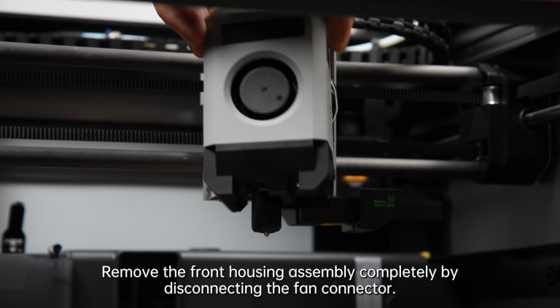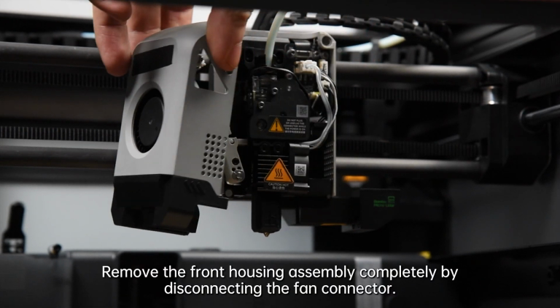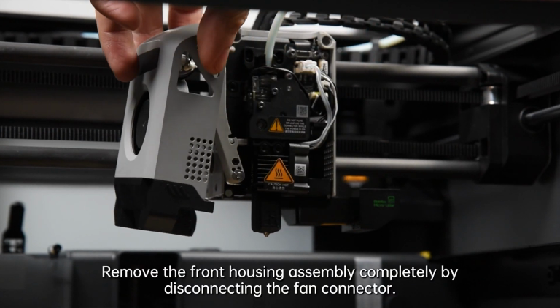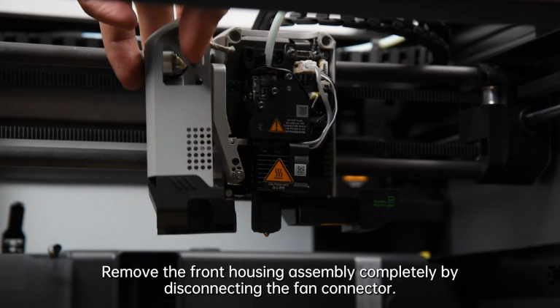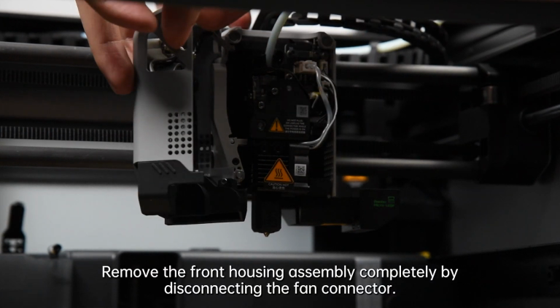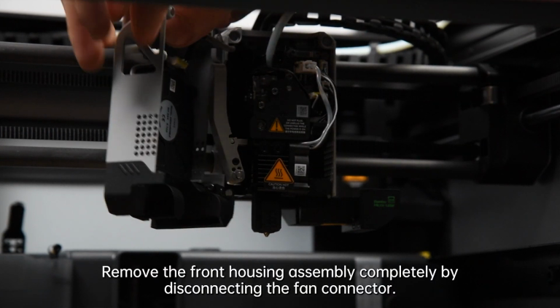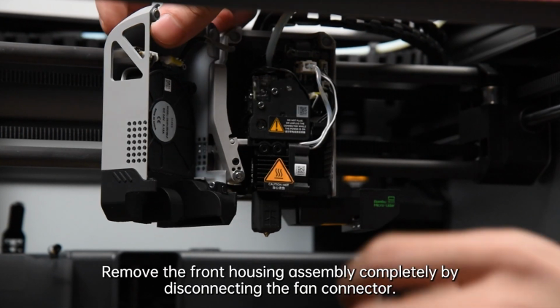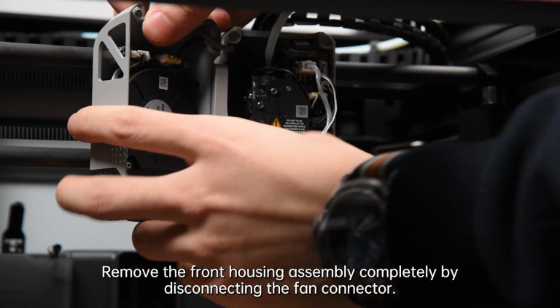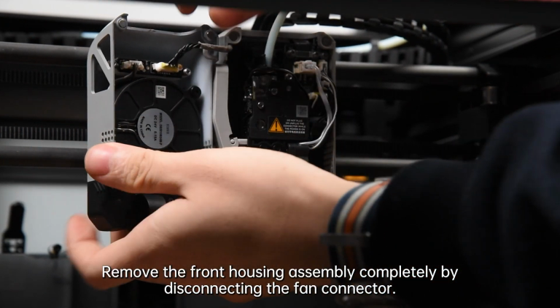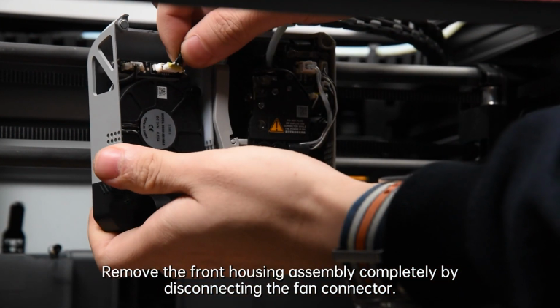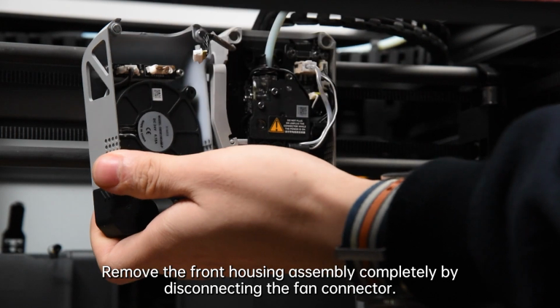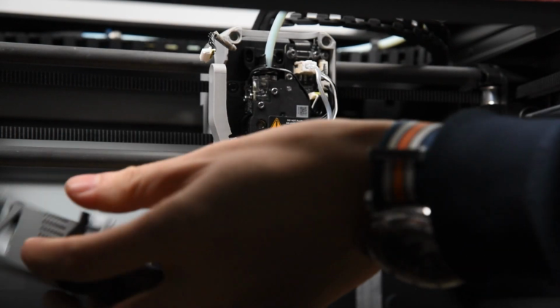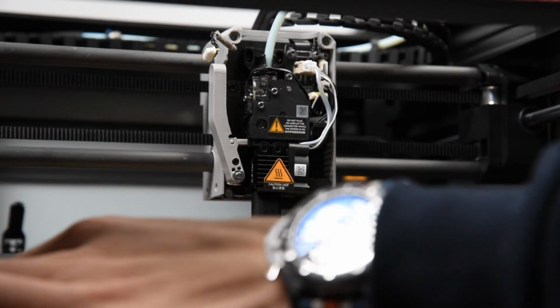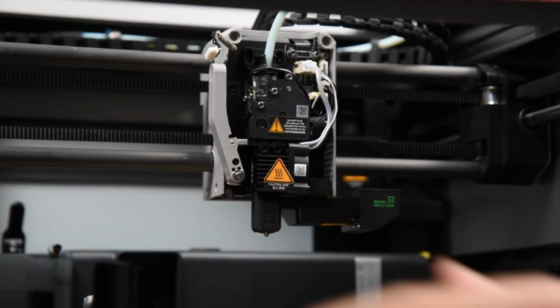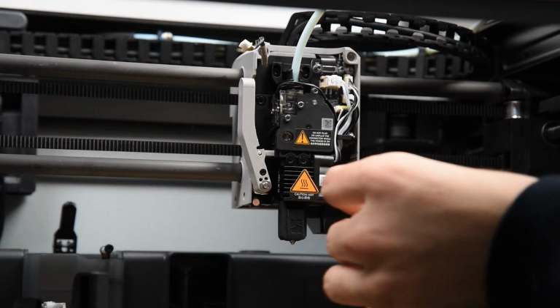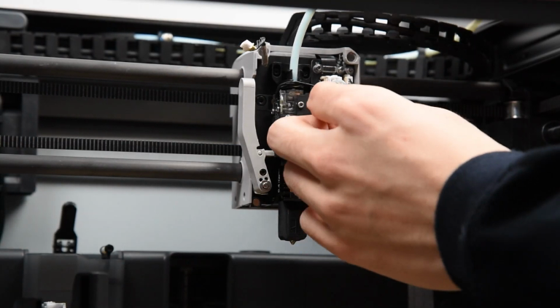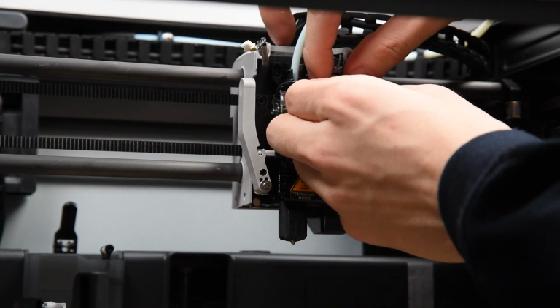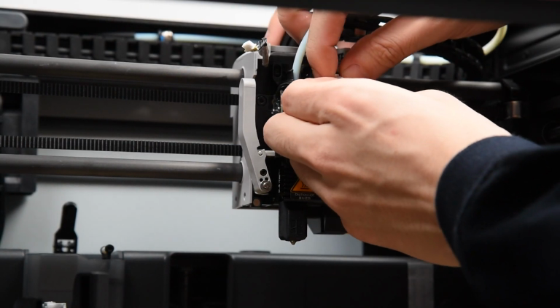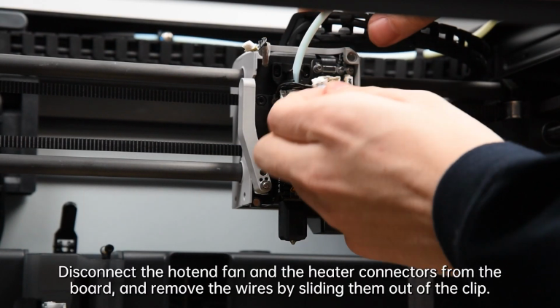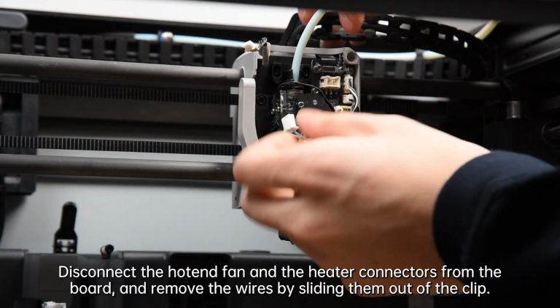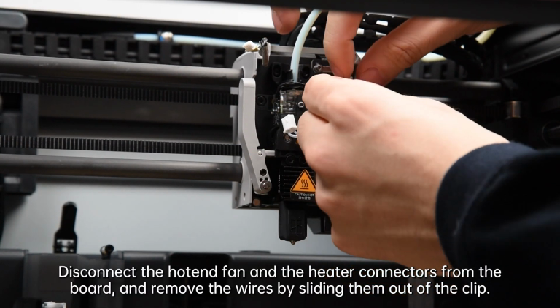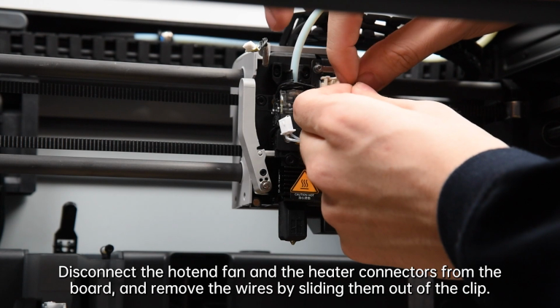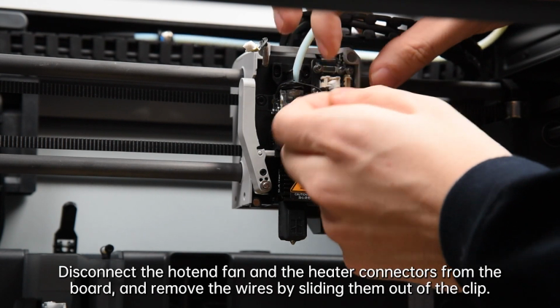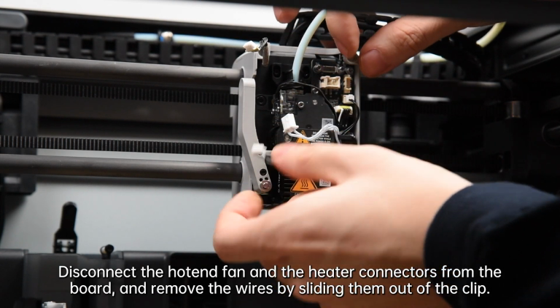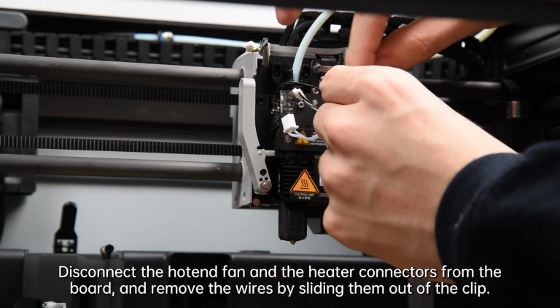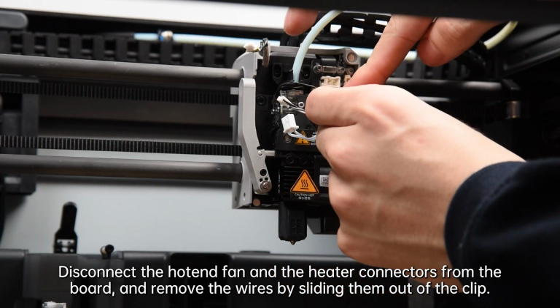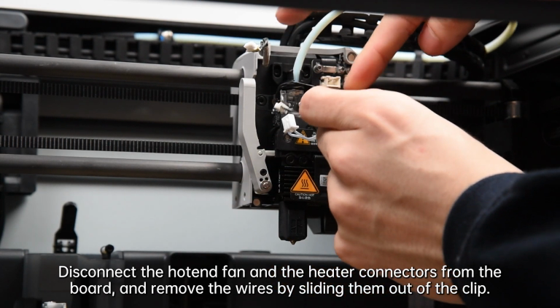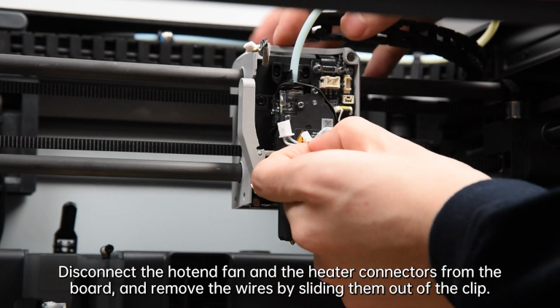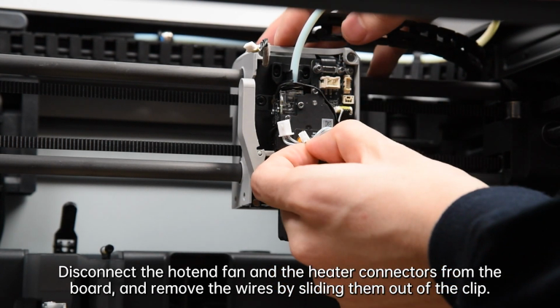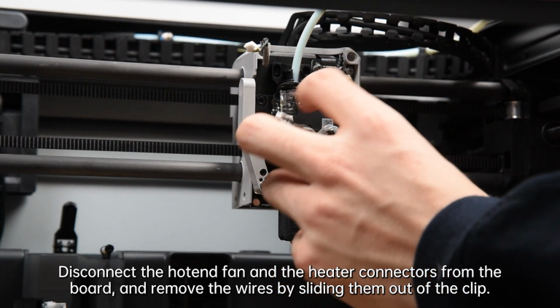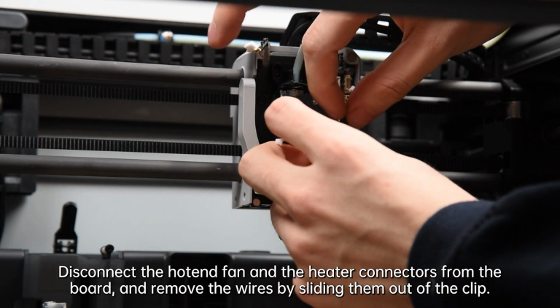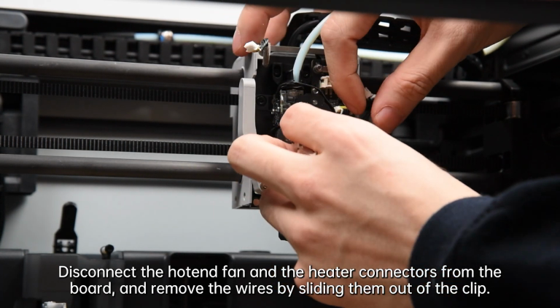Remove the front housing assembly completely by disconnecting the fan connector. Disconnect the hotend fan and the heater connectors from the board, and remove the wires by sliding them out of the clip.